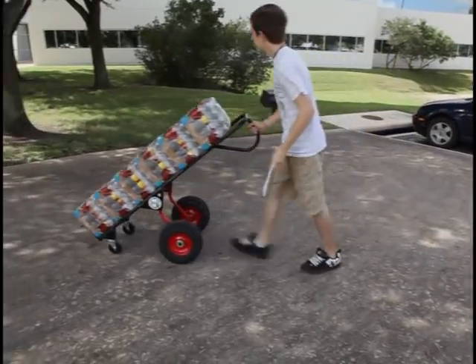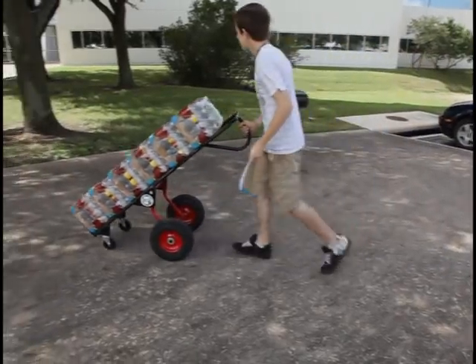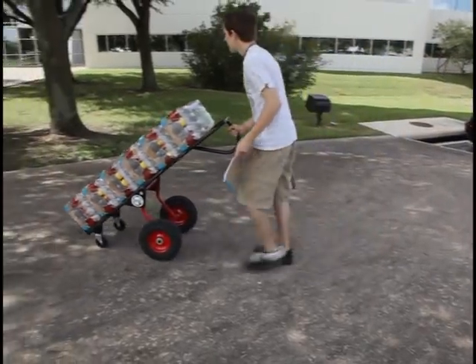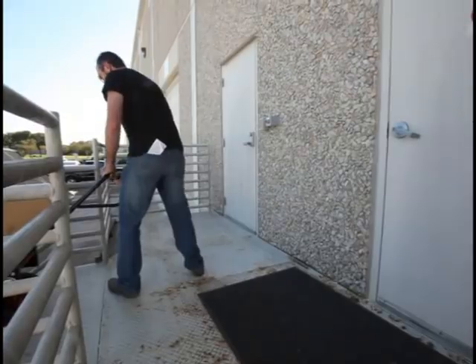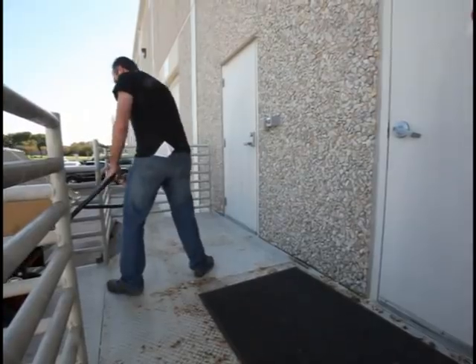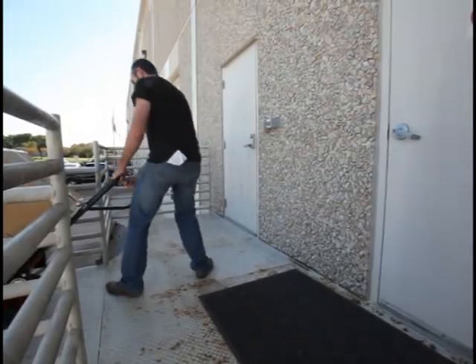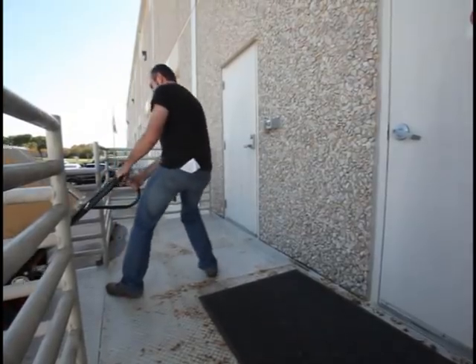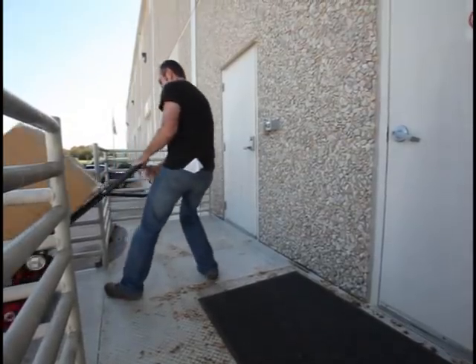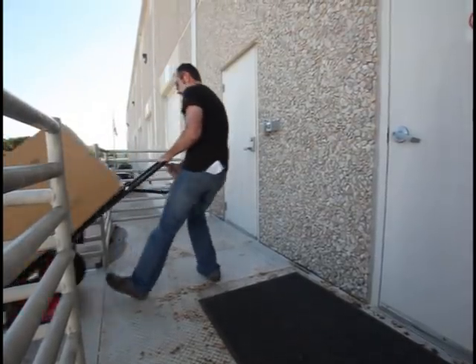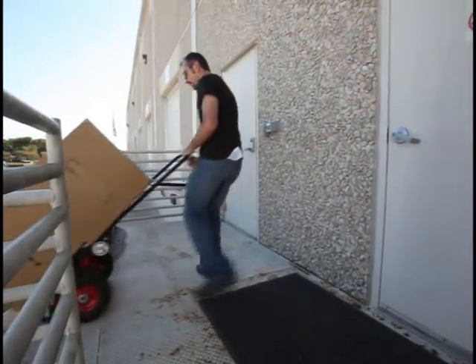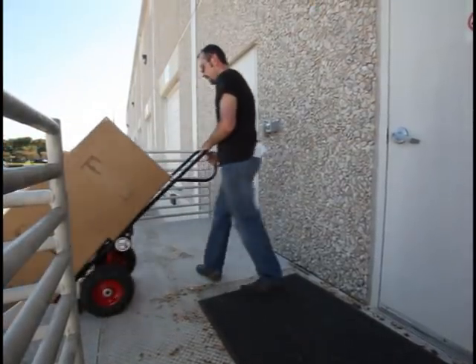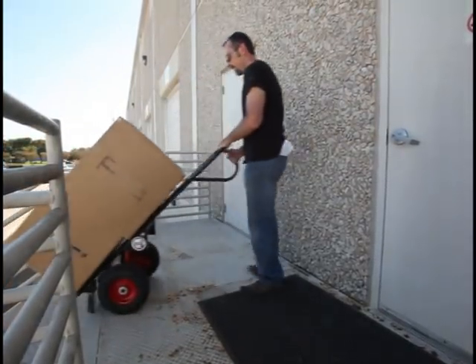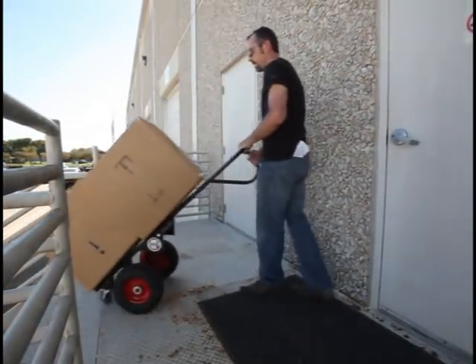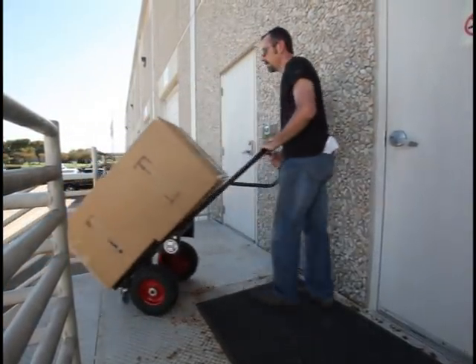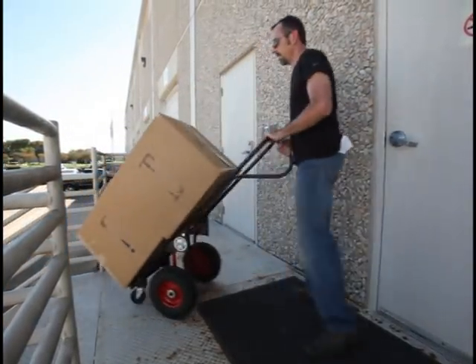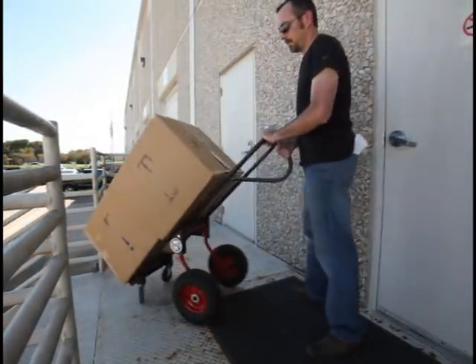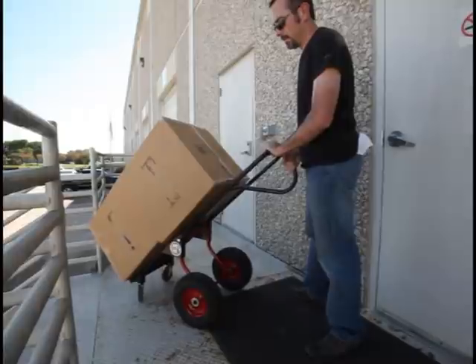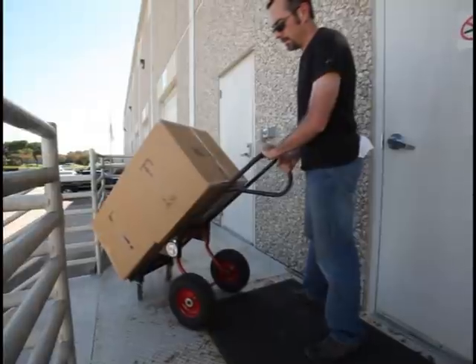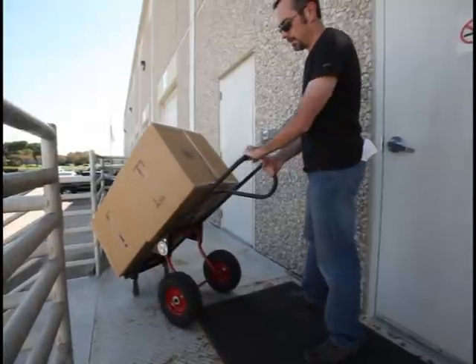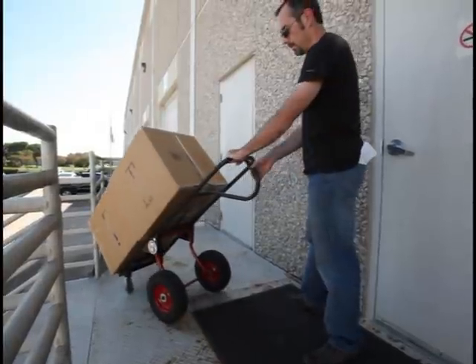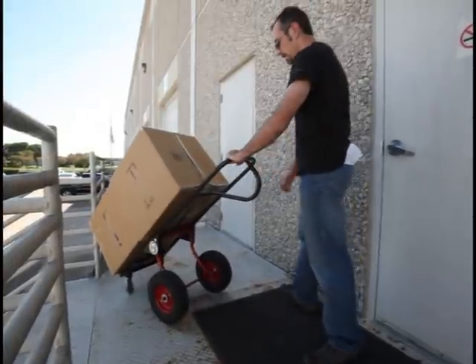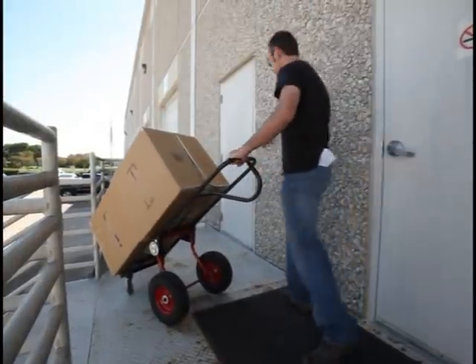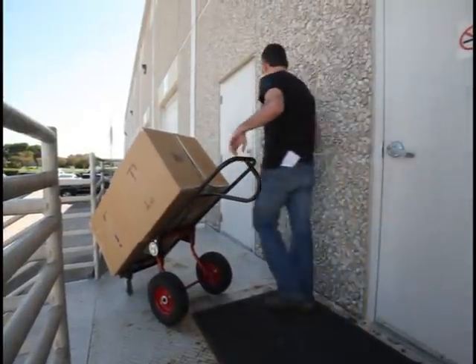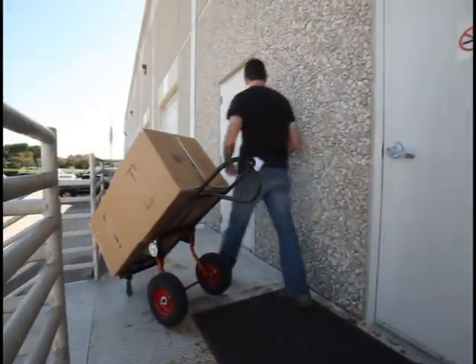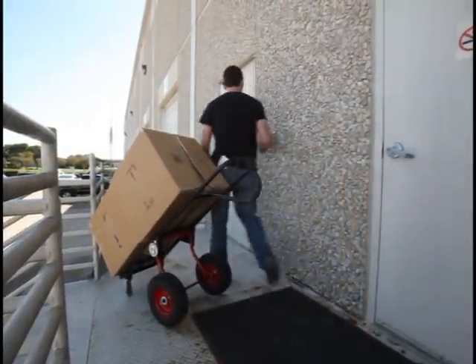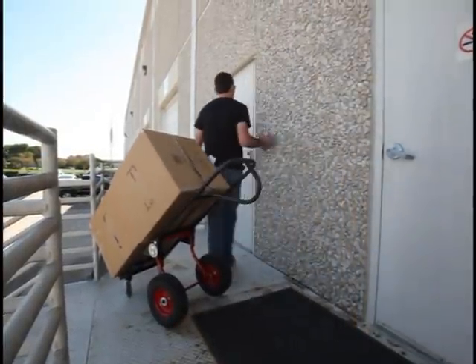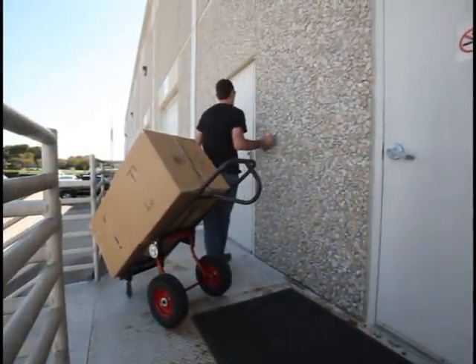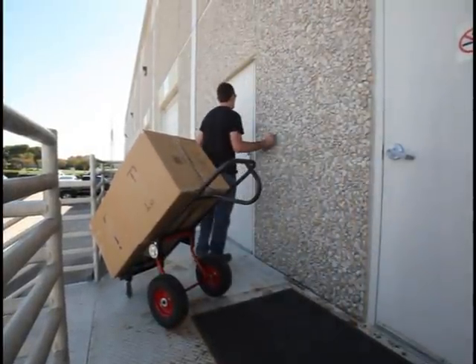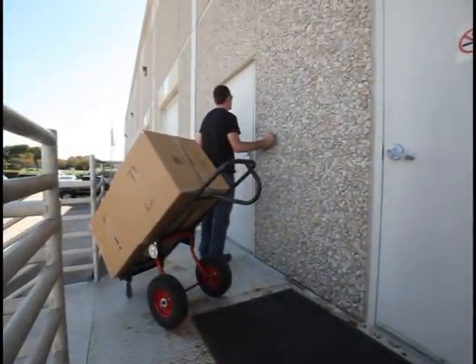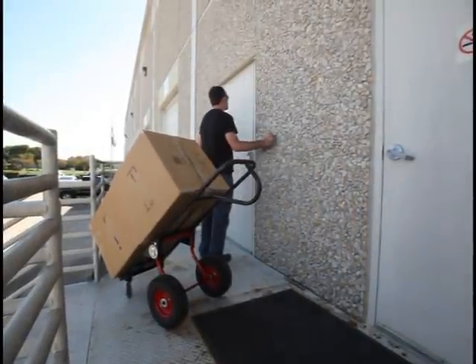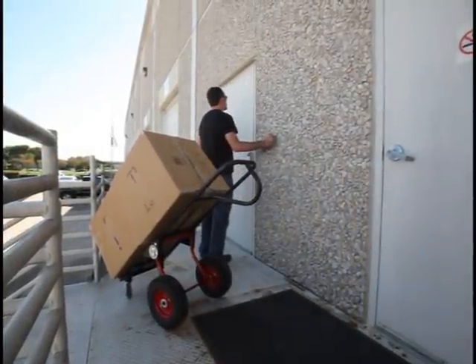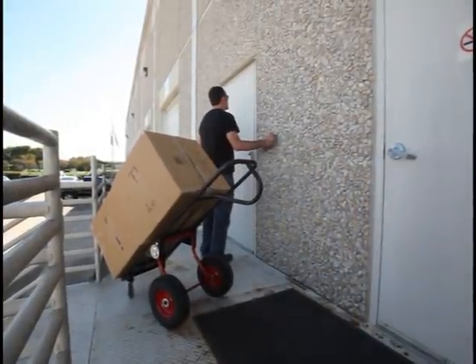Second, you can't use your hands to open doors without standing the load back up. In an office building or convenience store, you're constantly having to stop to prop open doors.